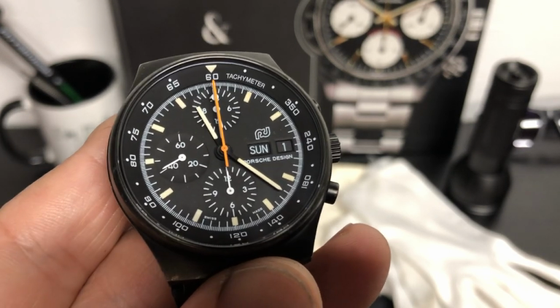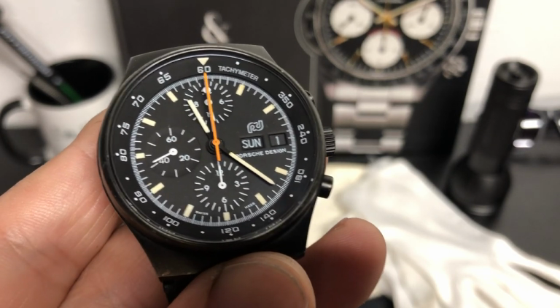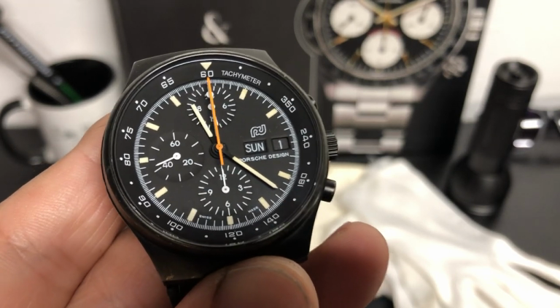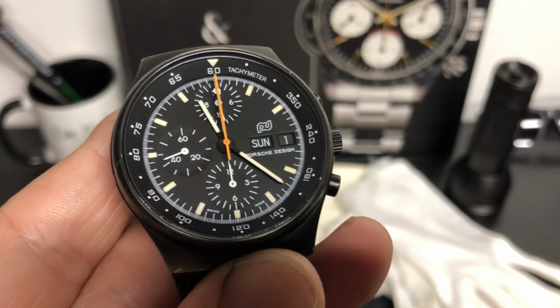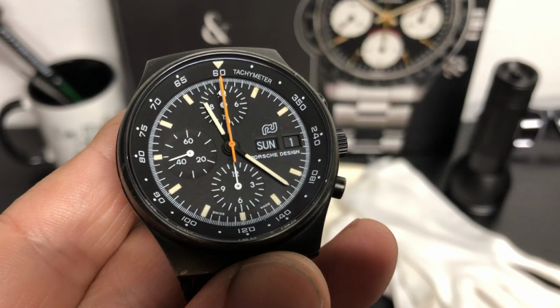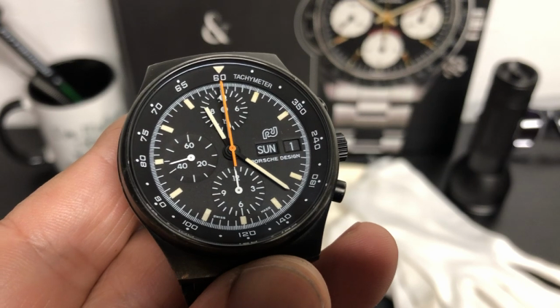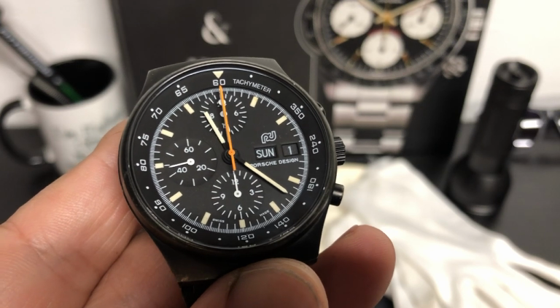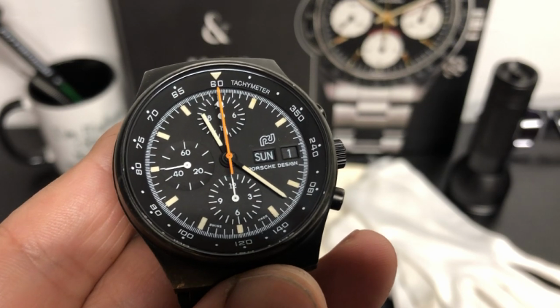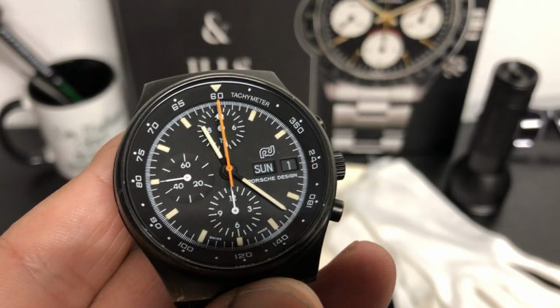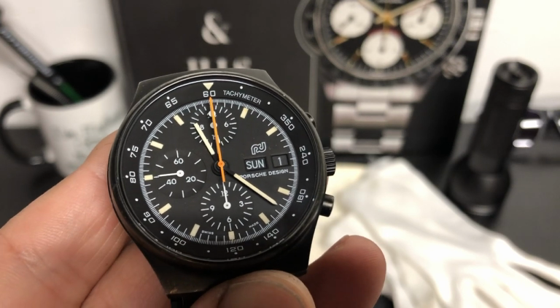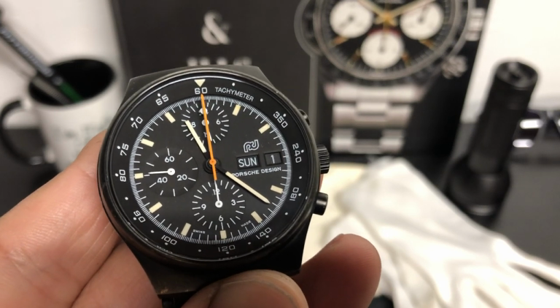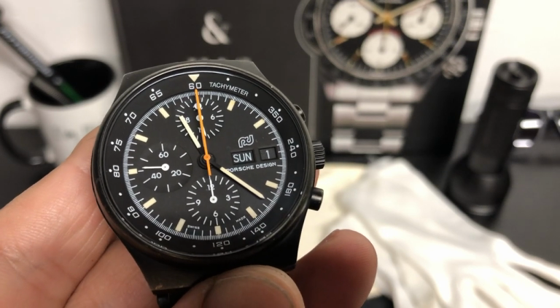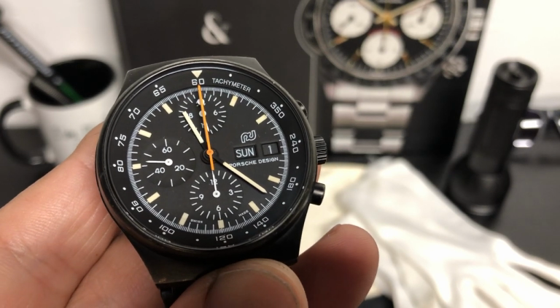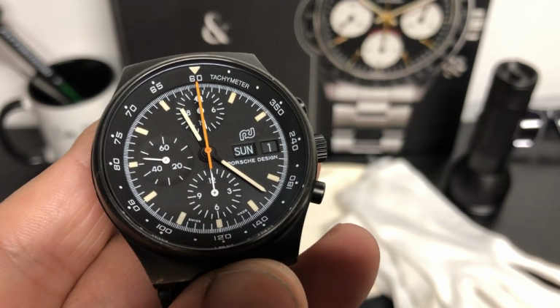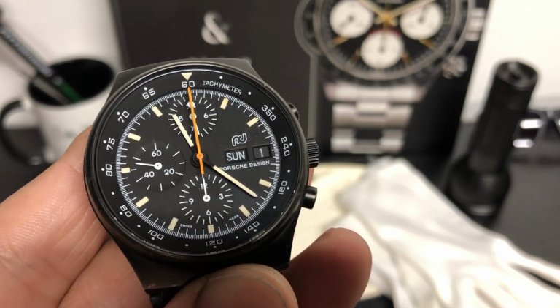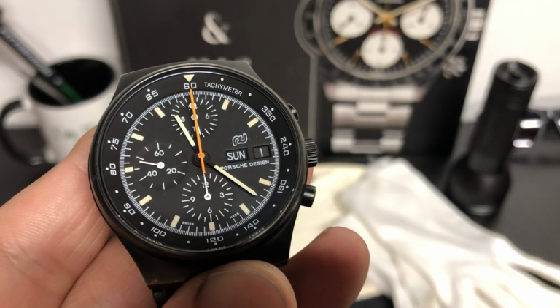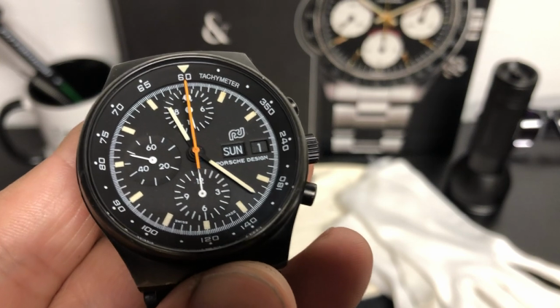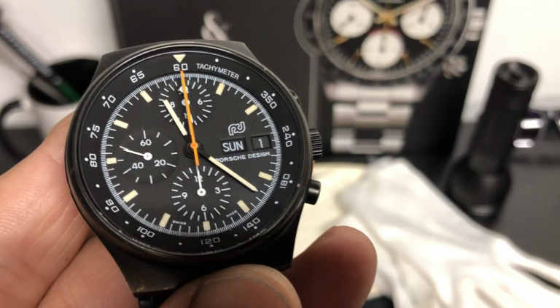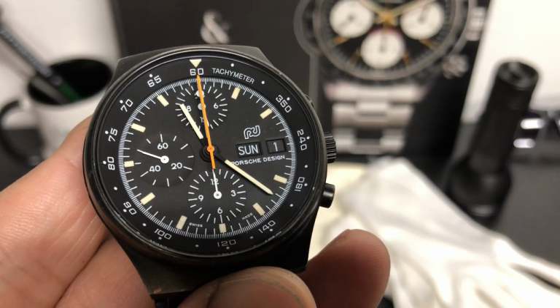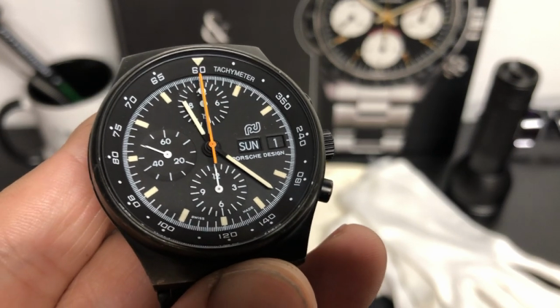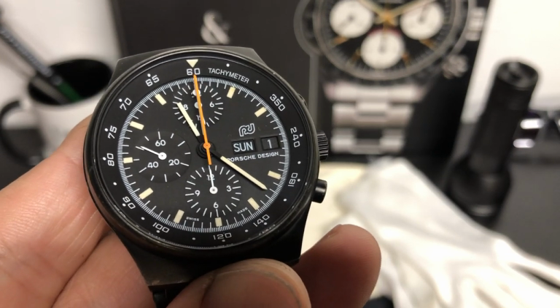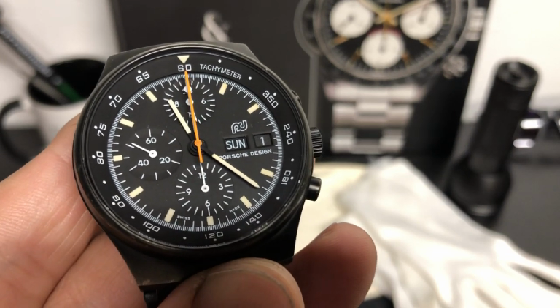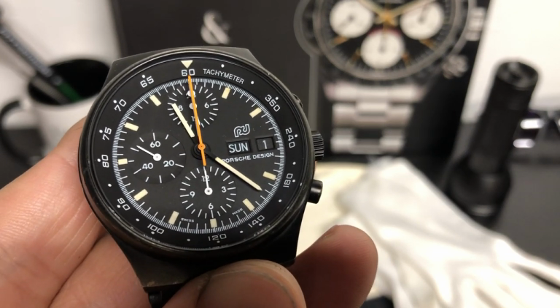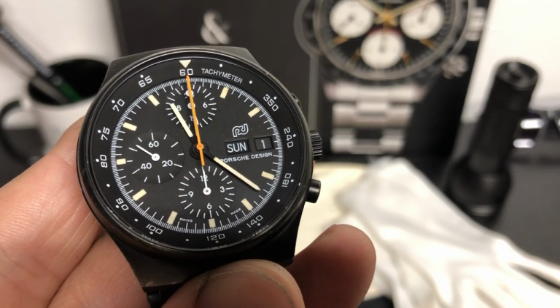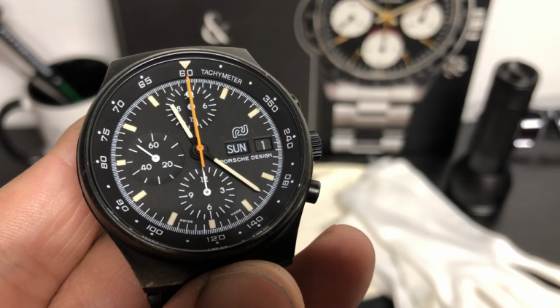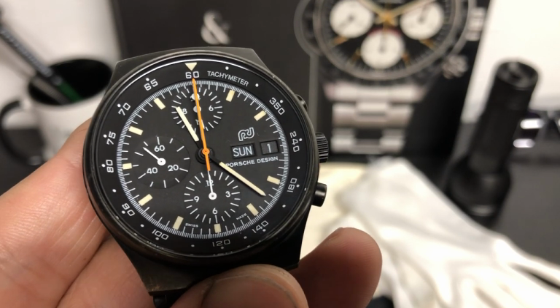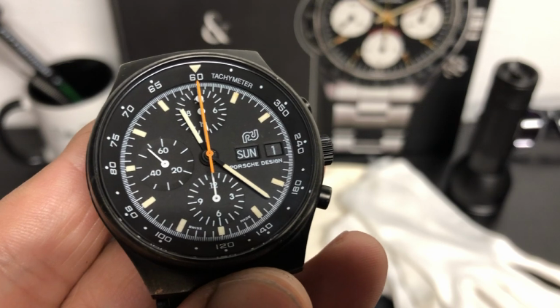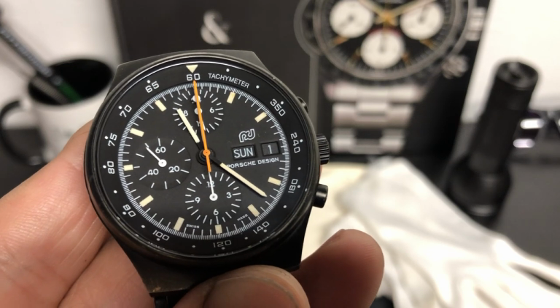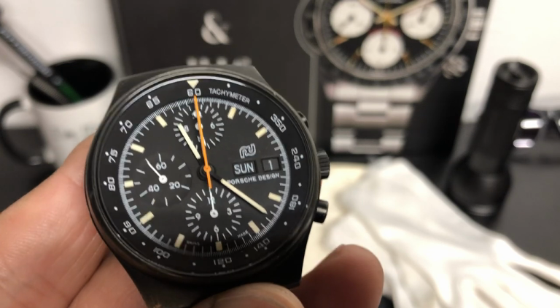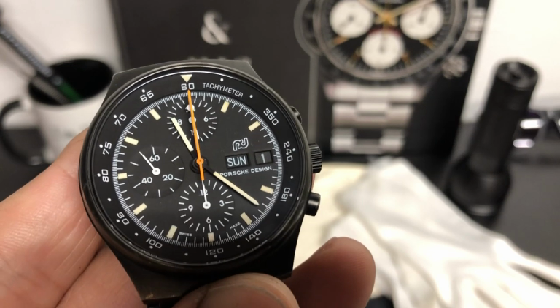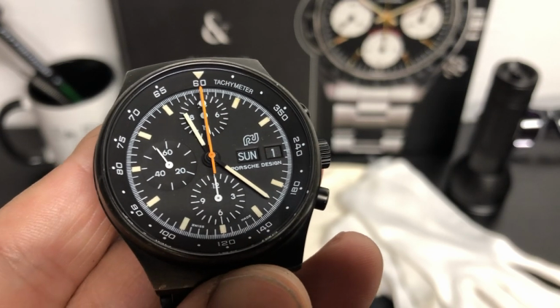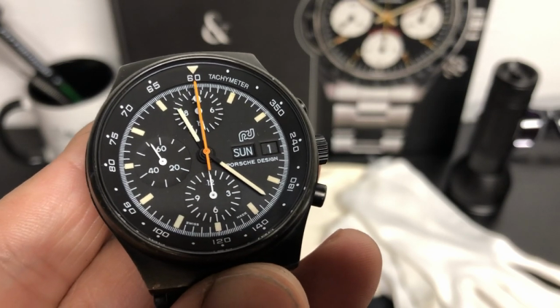This is a very cool watch. It's the Porsche Design Chronograph 1, first introduced in 1972, designed and developed by Ferdinand Porsche. So very cool — a lot of history too.